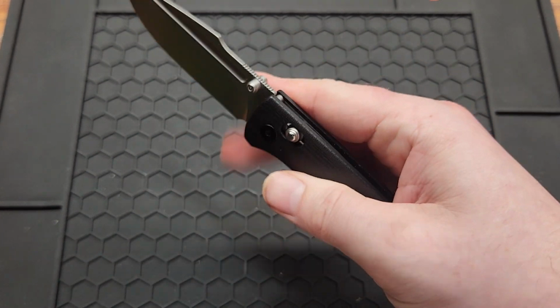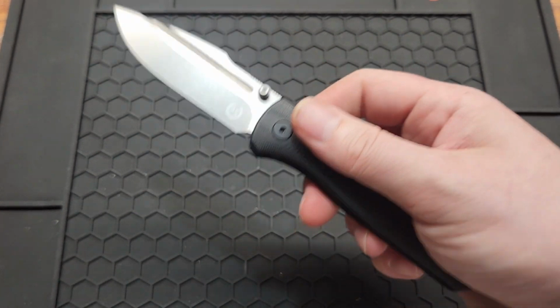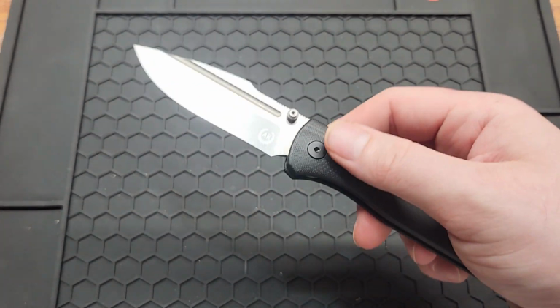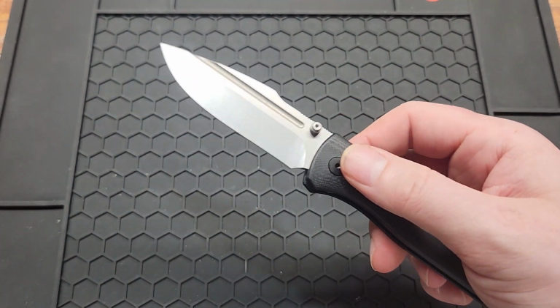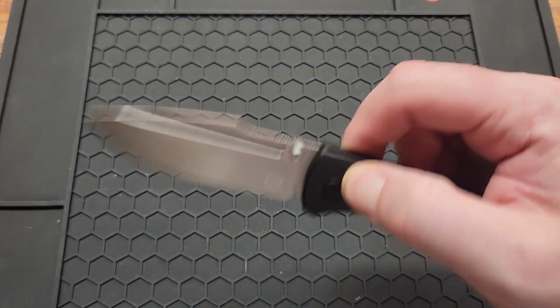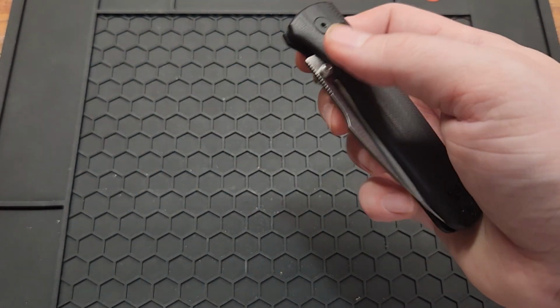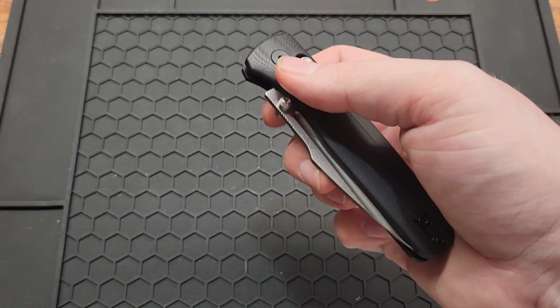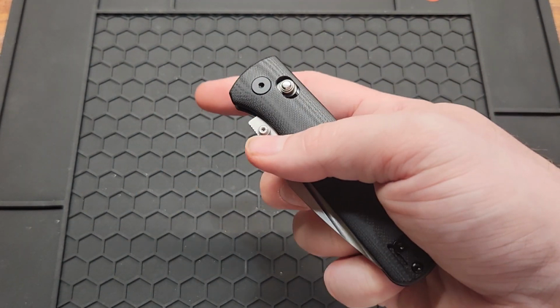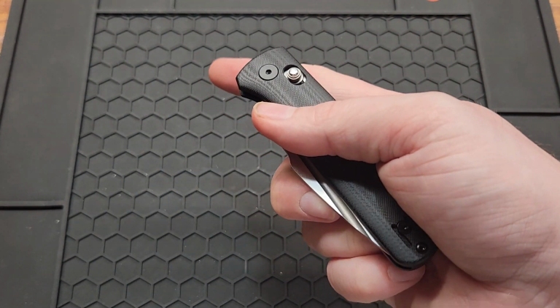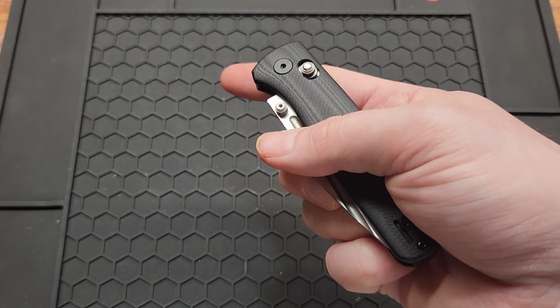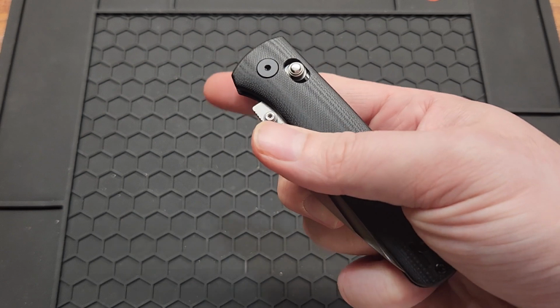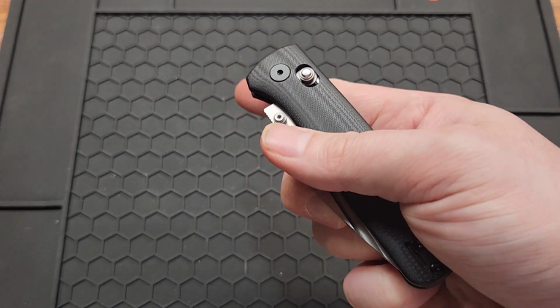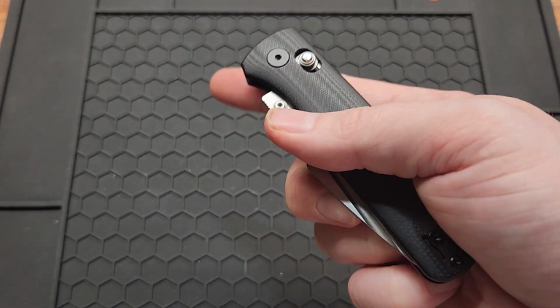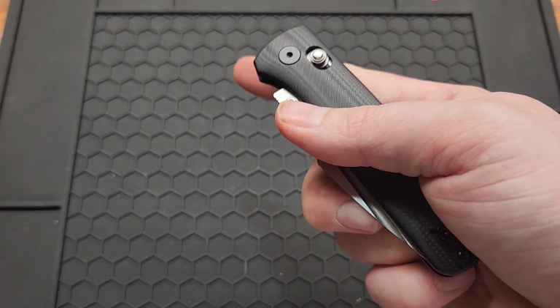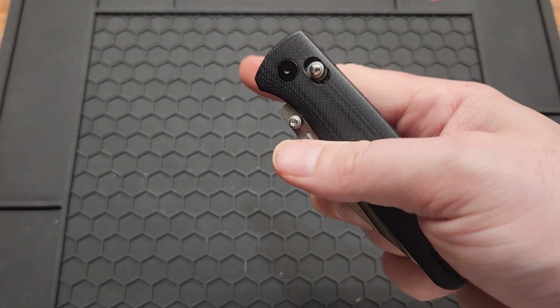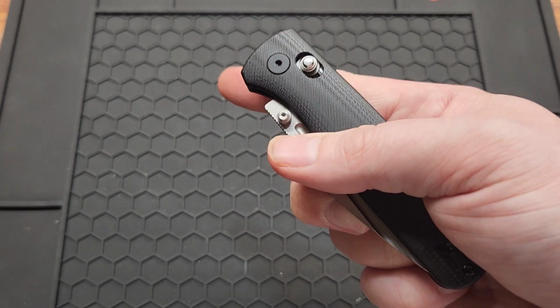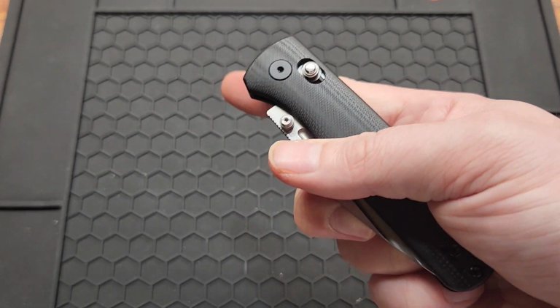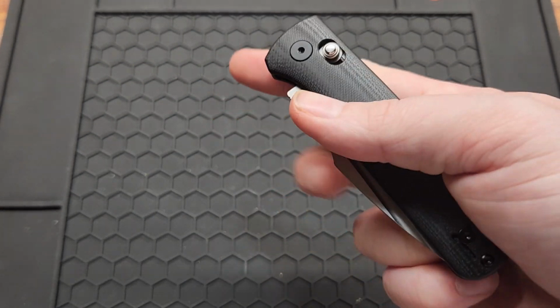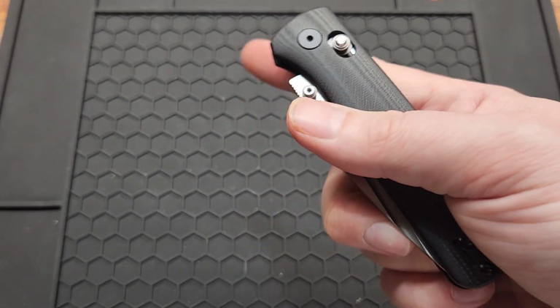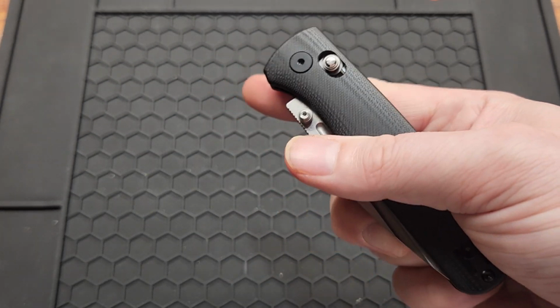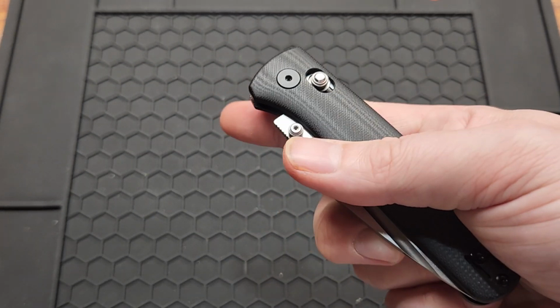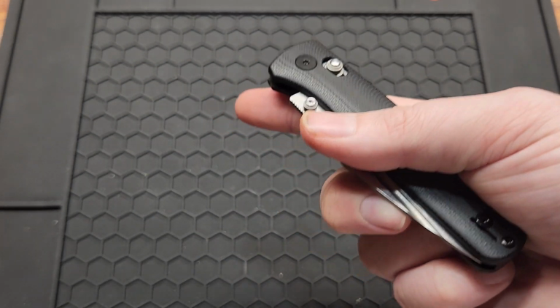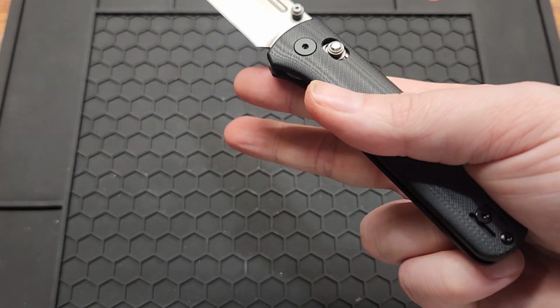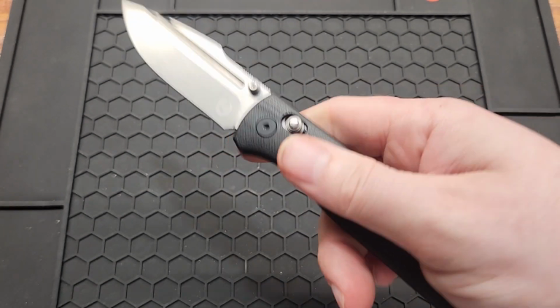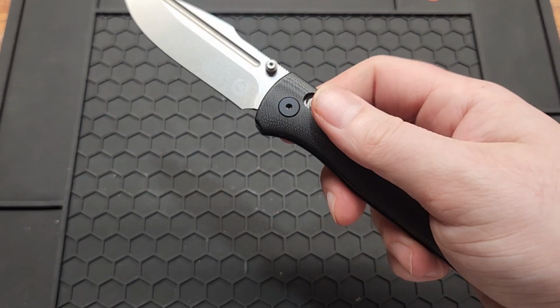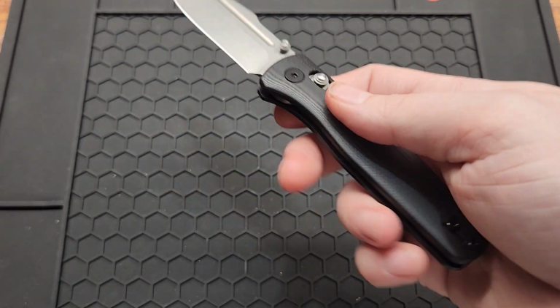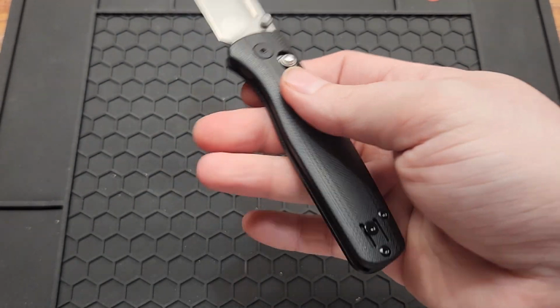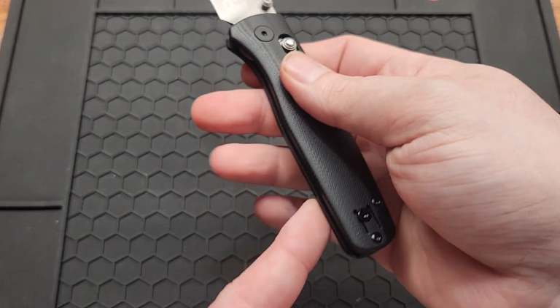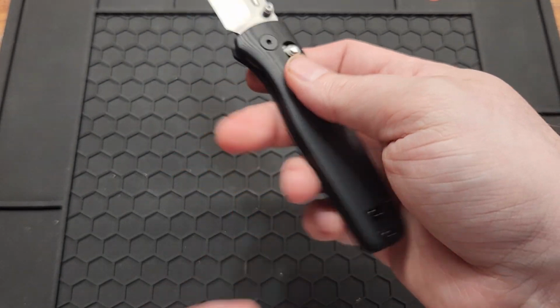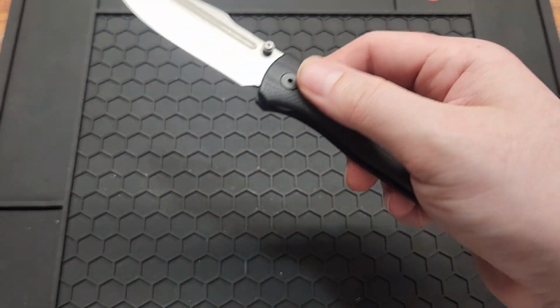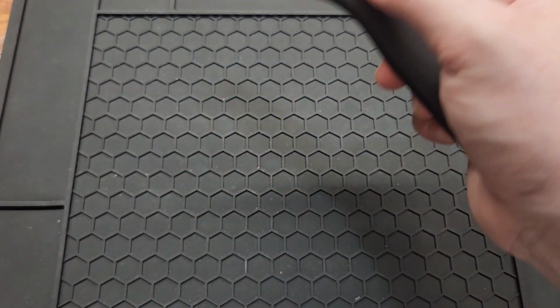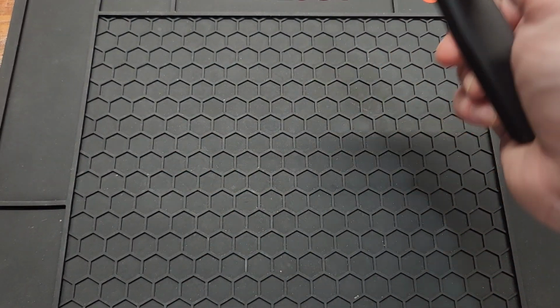You can reverse flick it. If you're way down far on the knife you can reverse flick off the floor, but you really have to be at the very tip — it's not very comfortable.